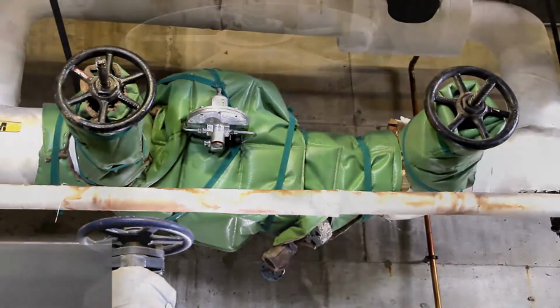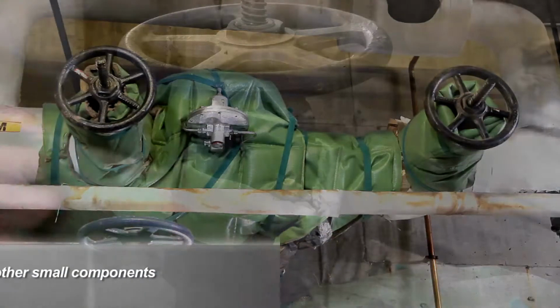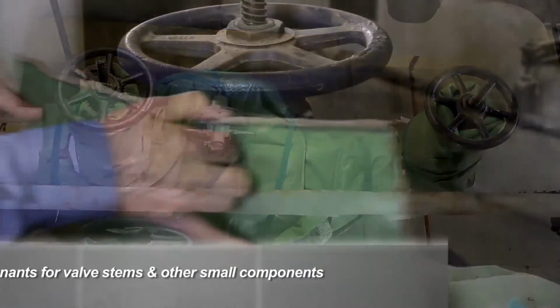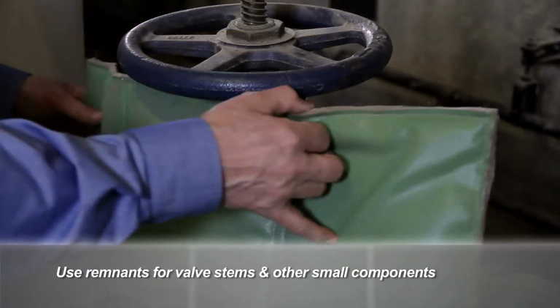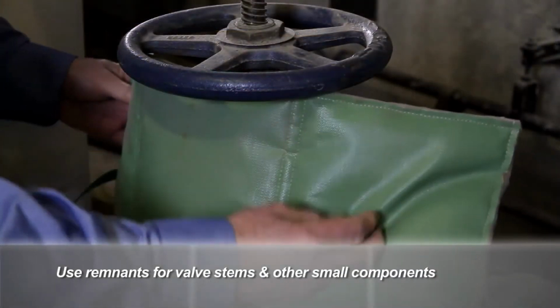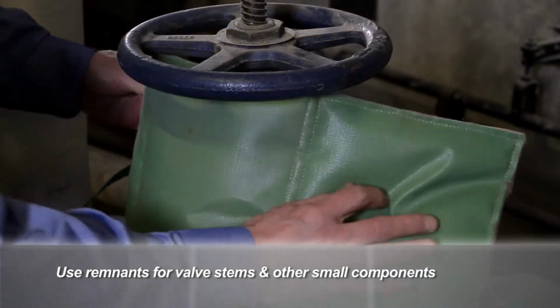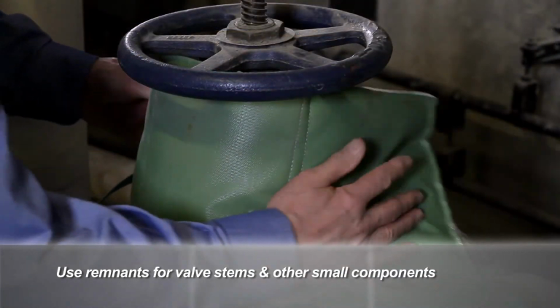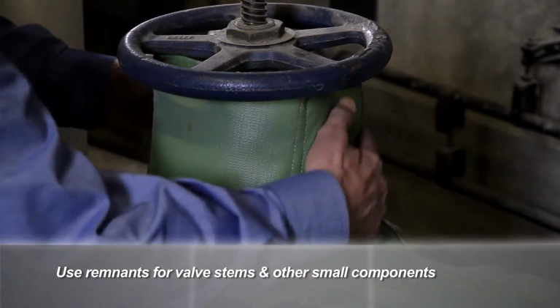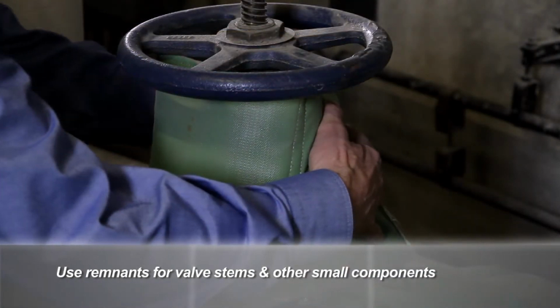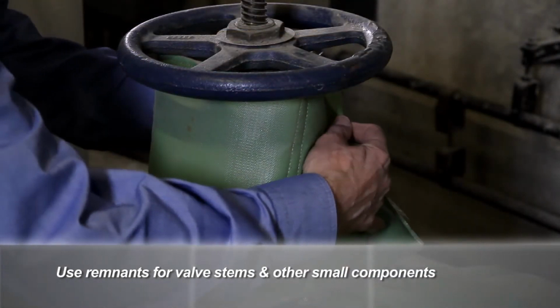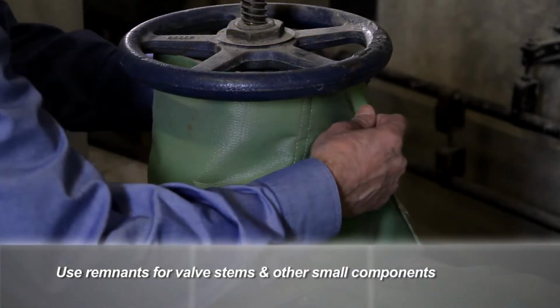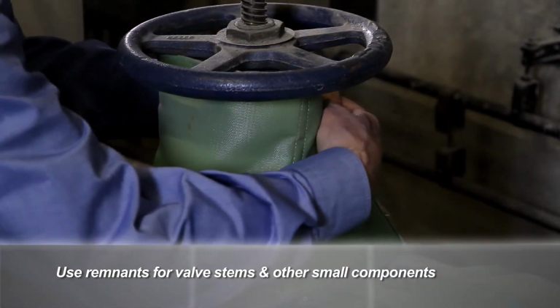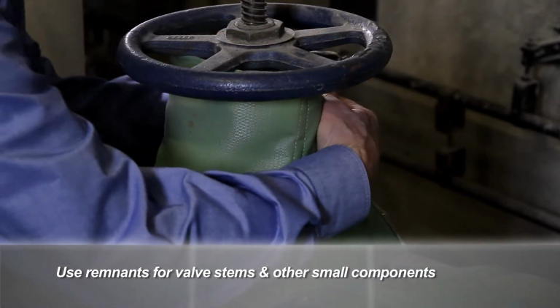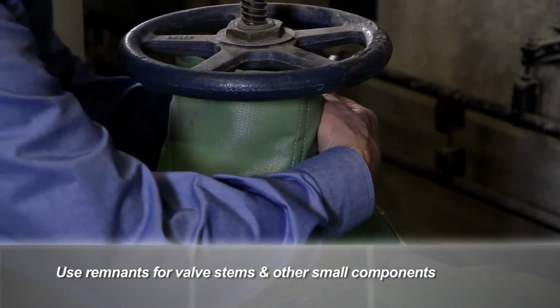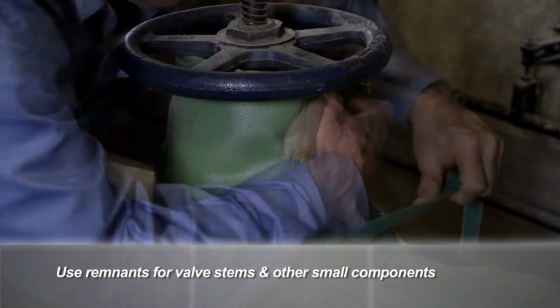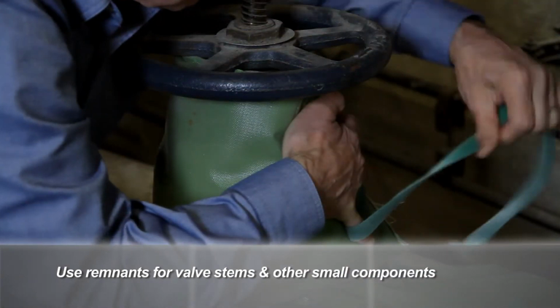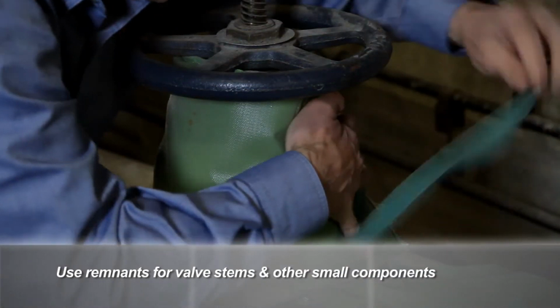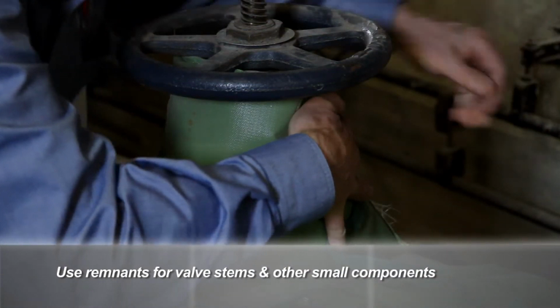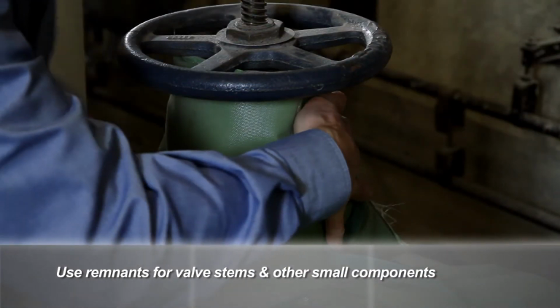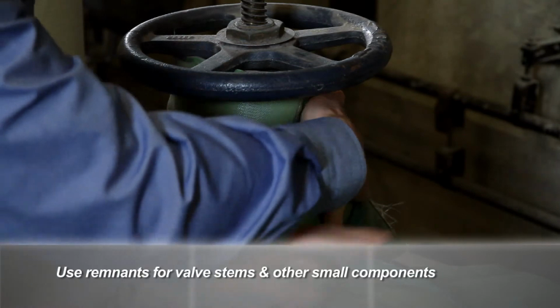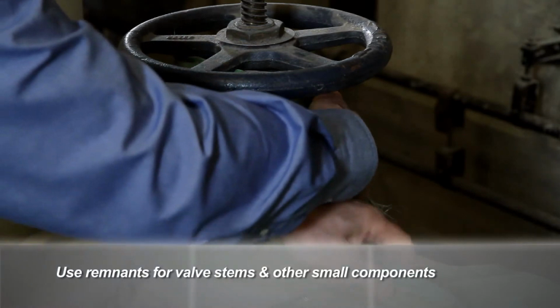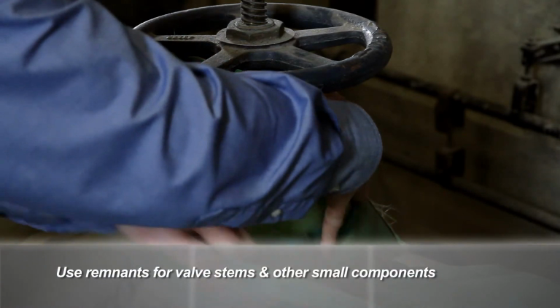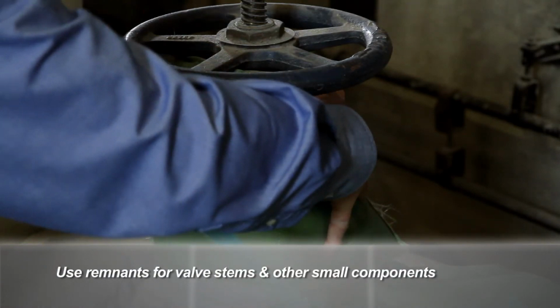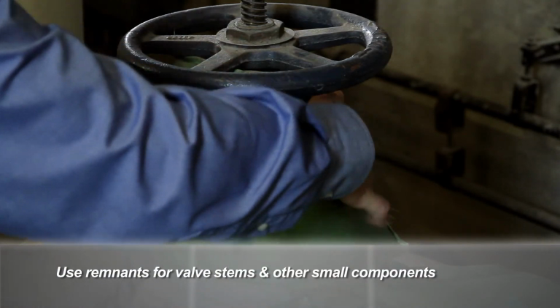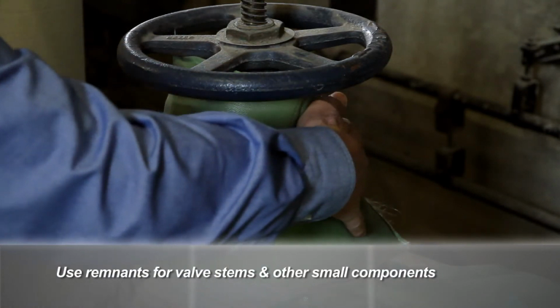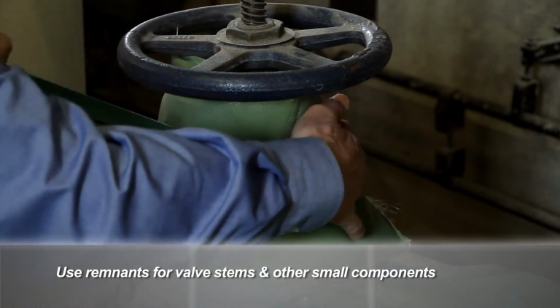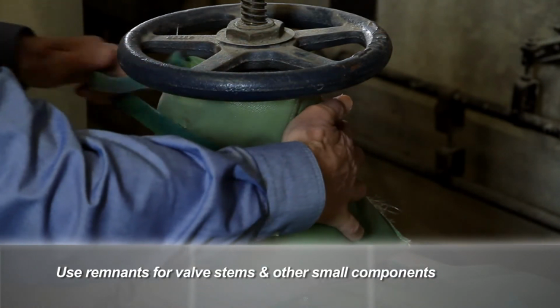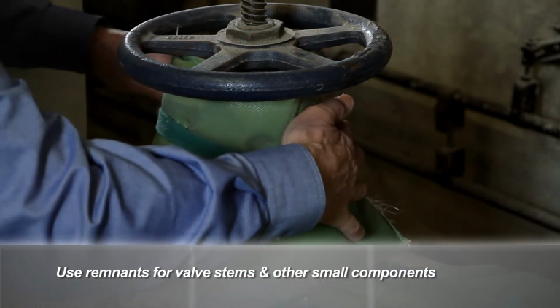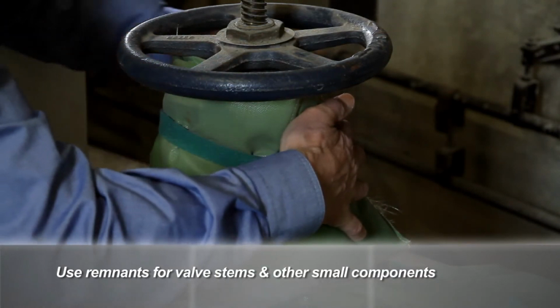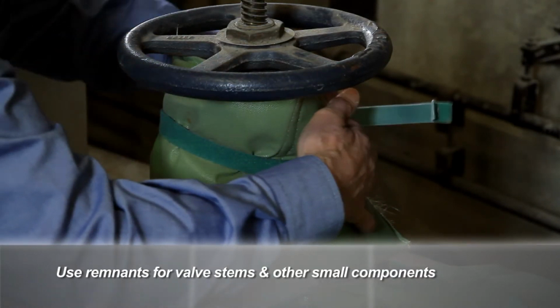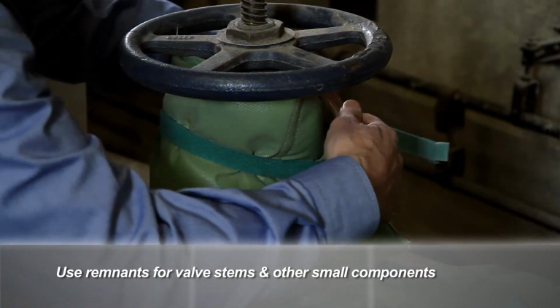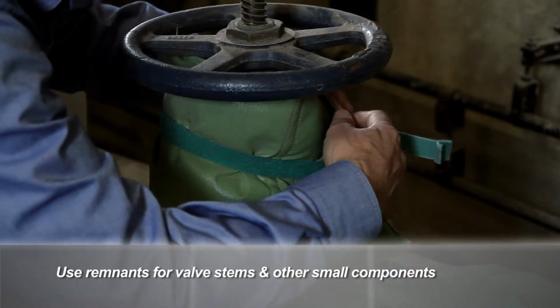With cut and wrap, nothing goes to waste. Smaller or shorter segments can be wrapped around the tops of hot valve stems for additional safety and heat loss savings.